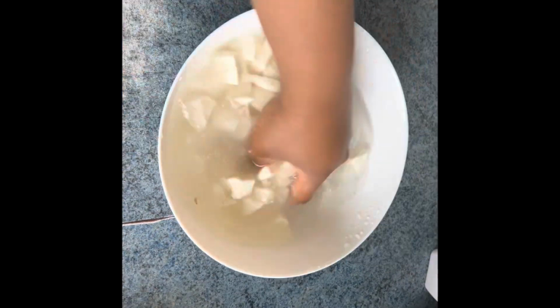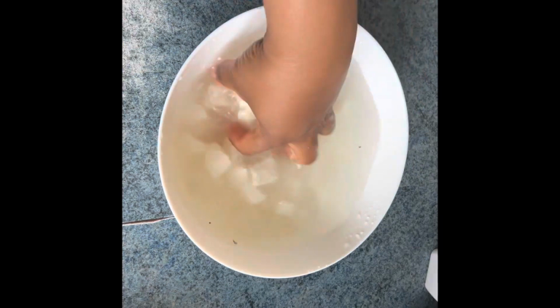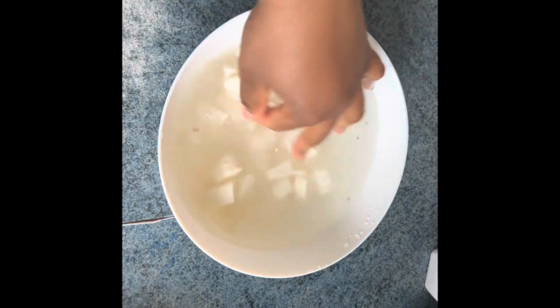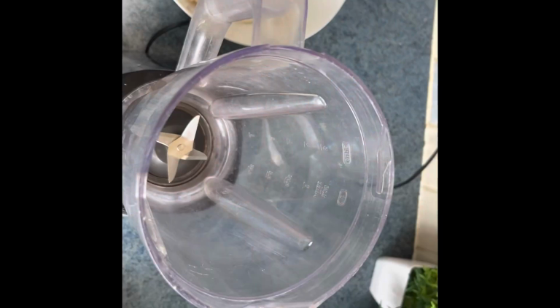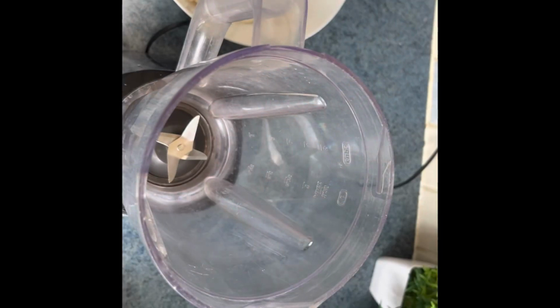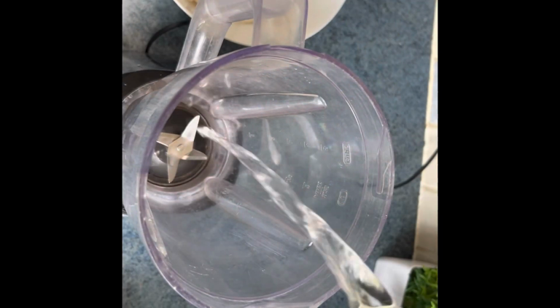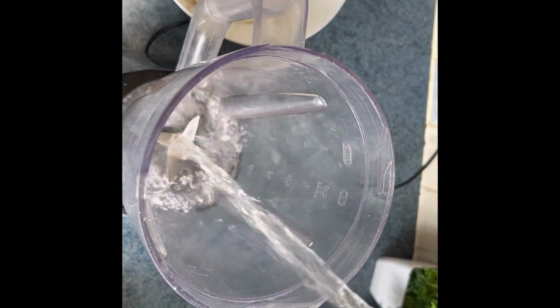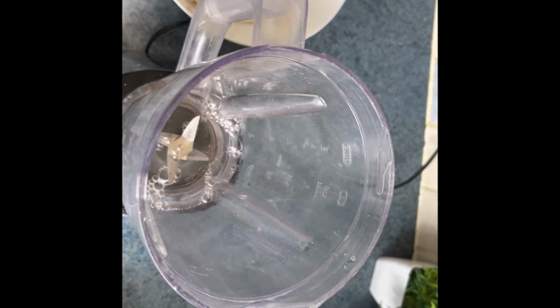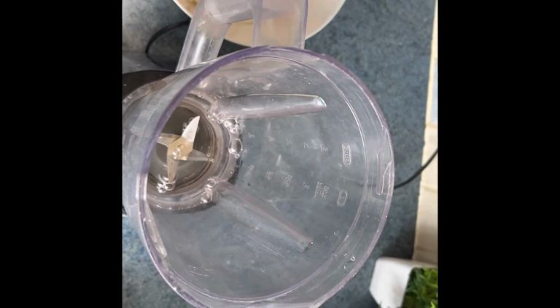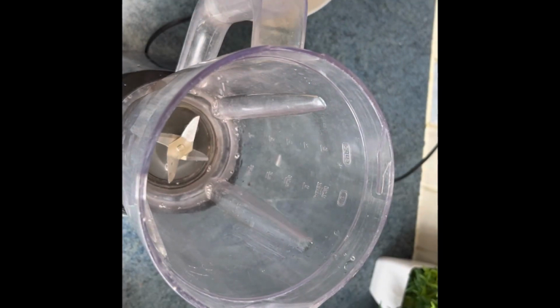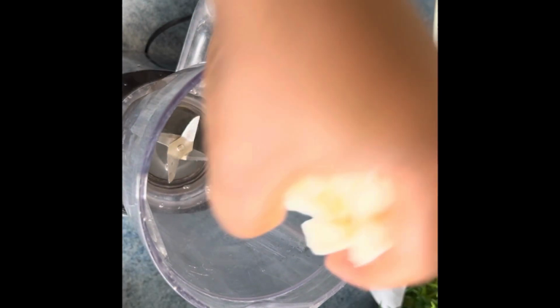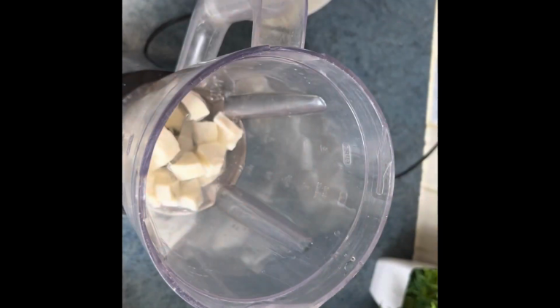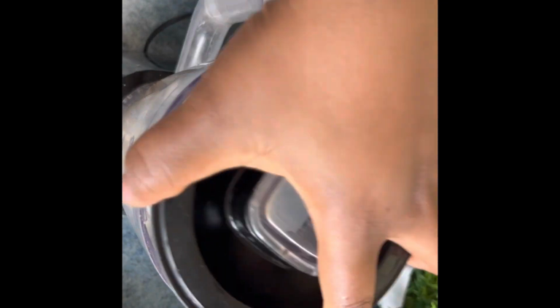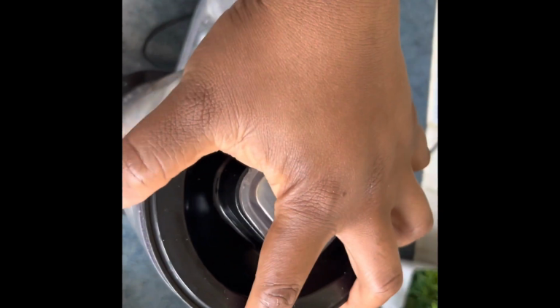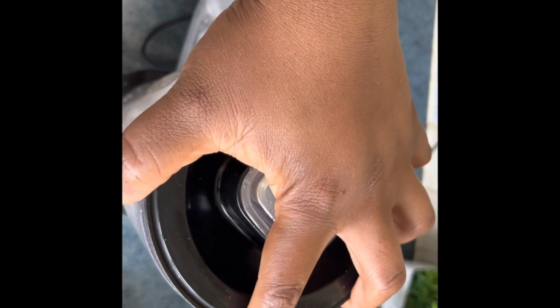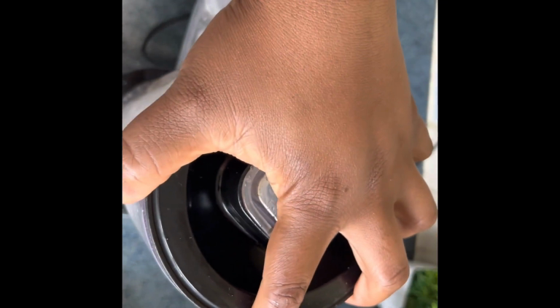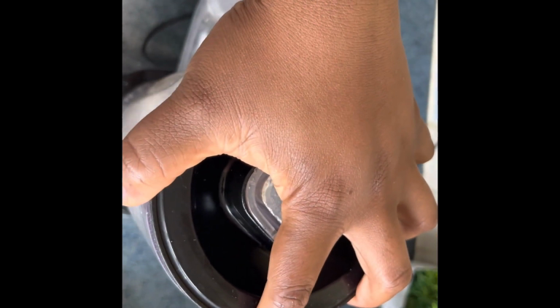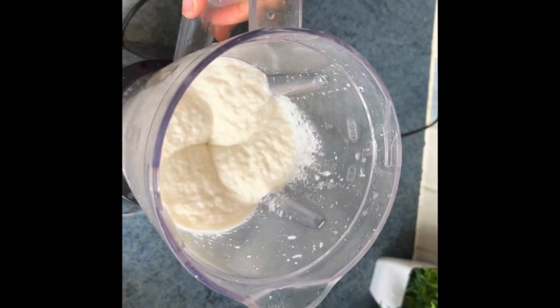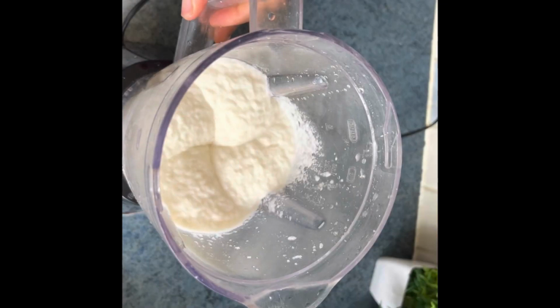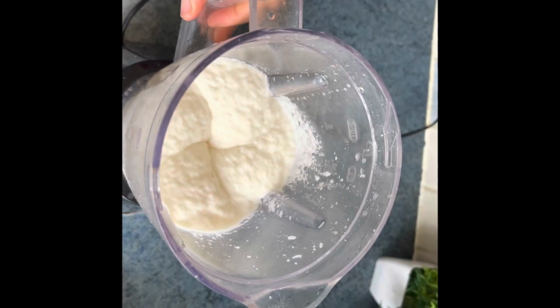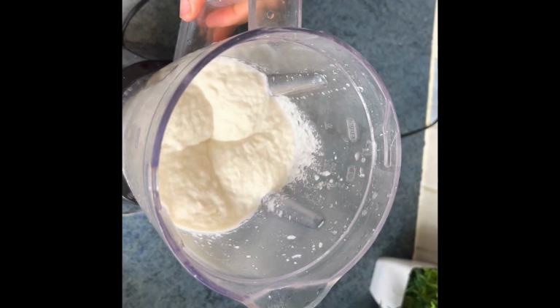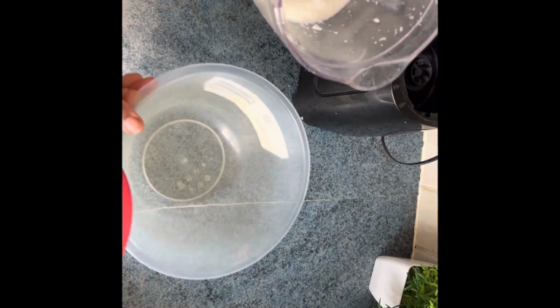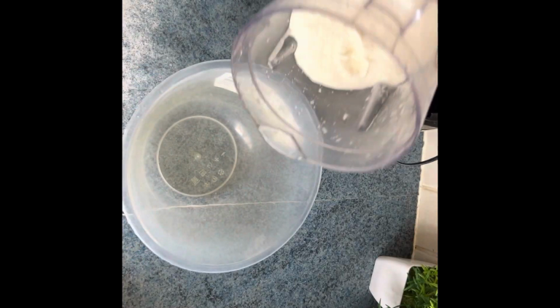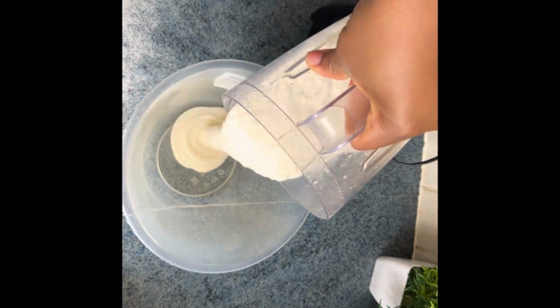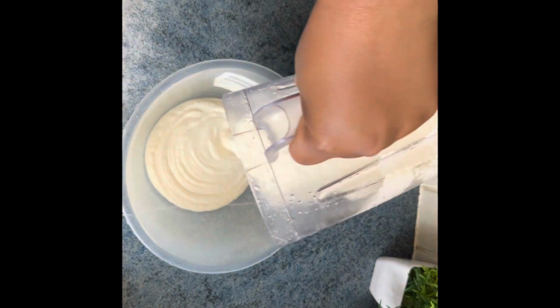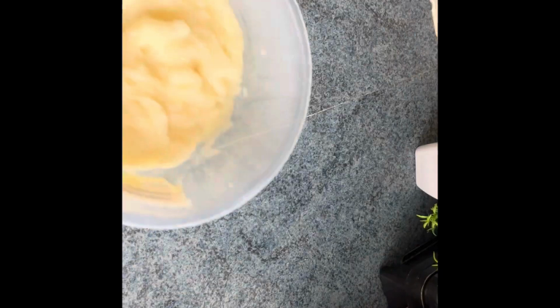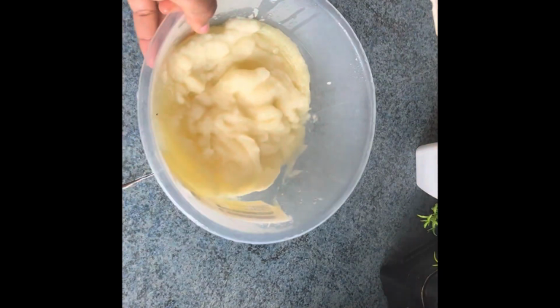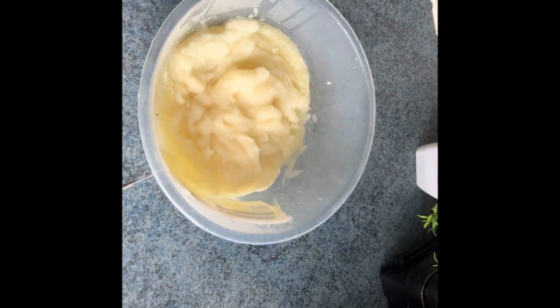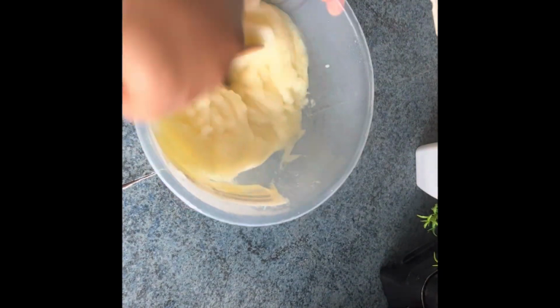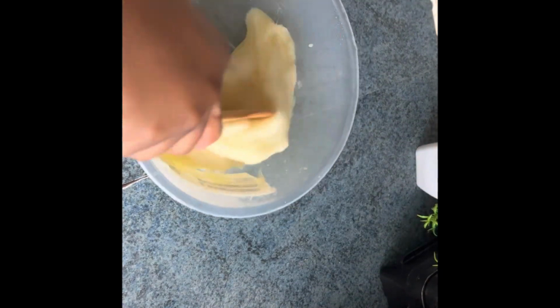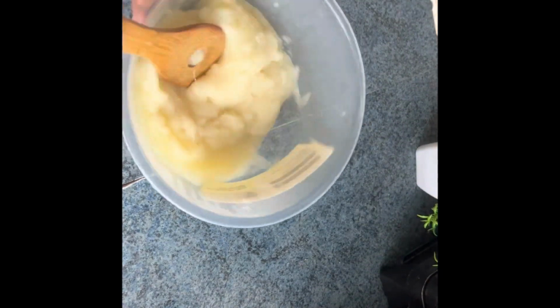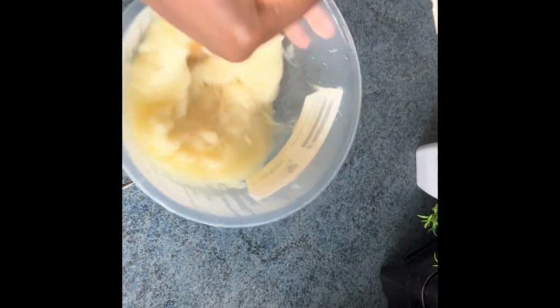In the blender, add 100 mls of water, then add the cassava in small portions and blend all of them.